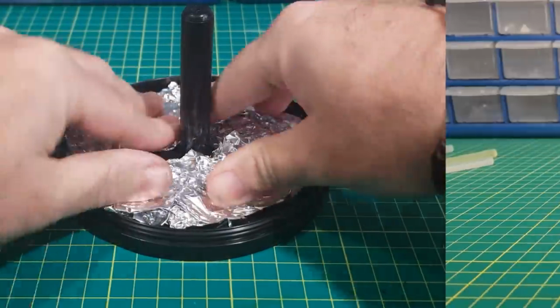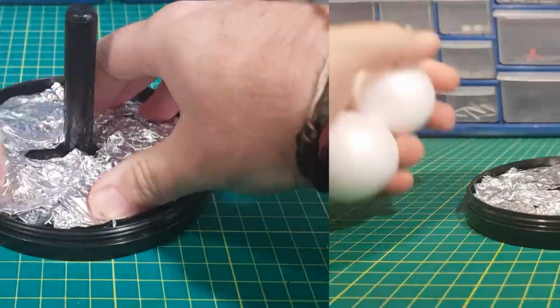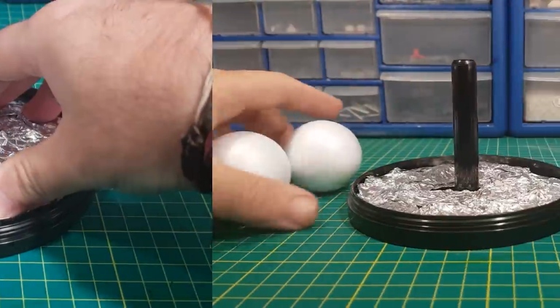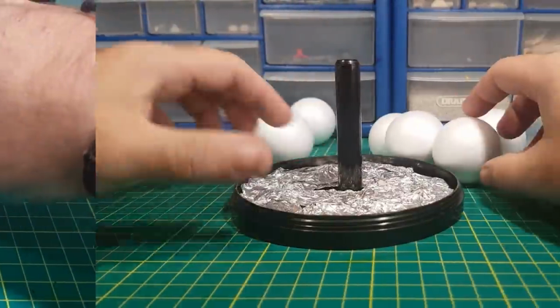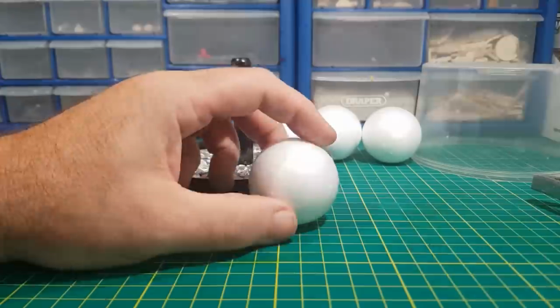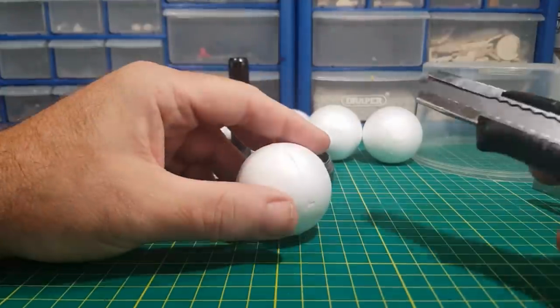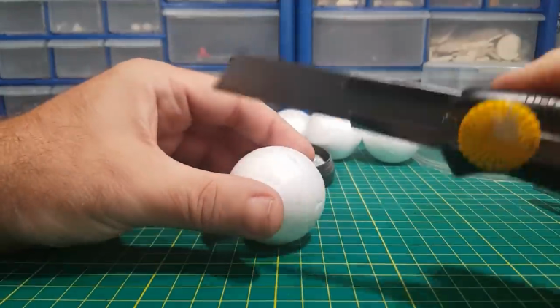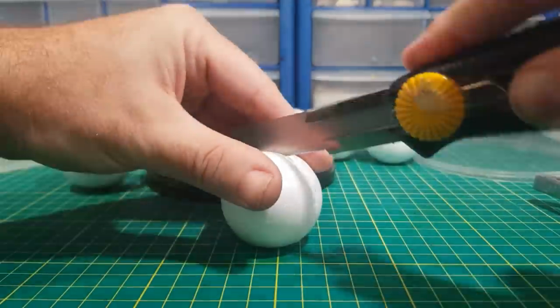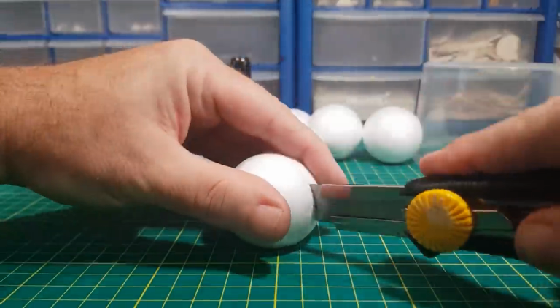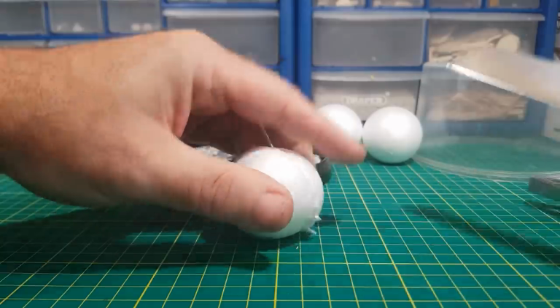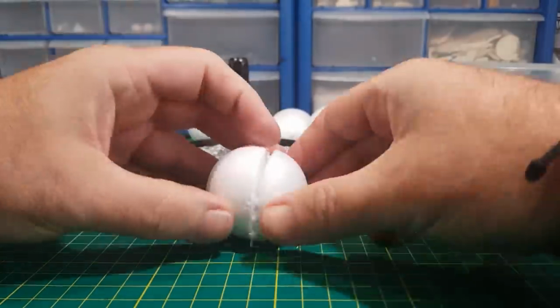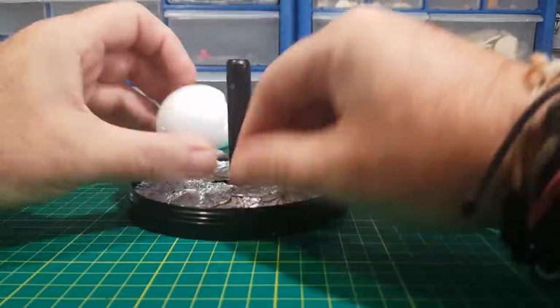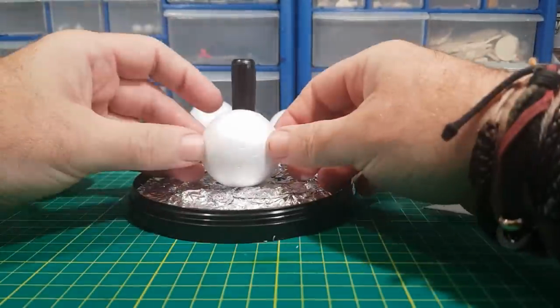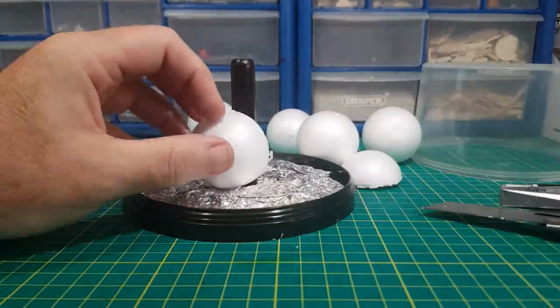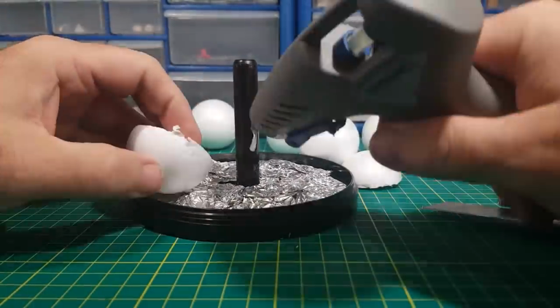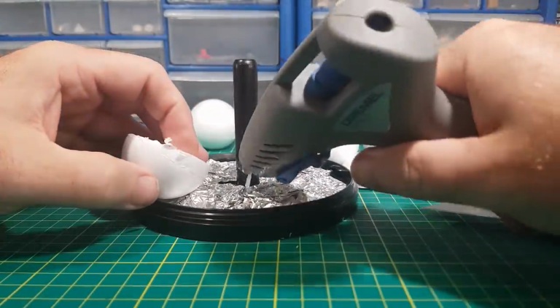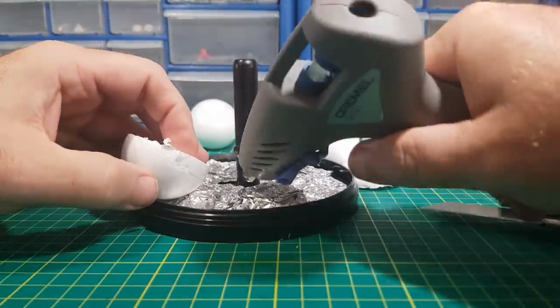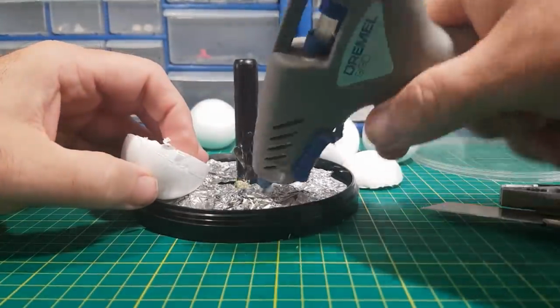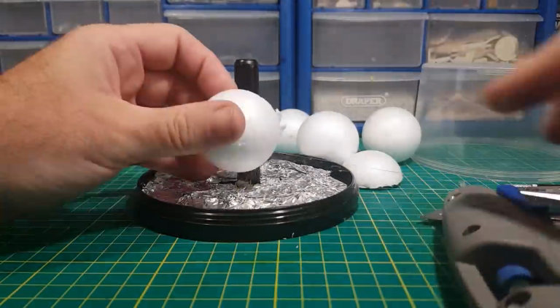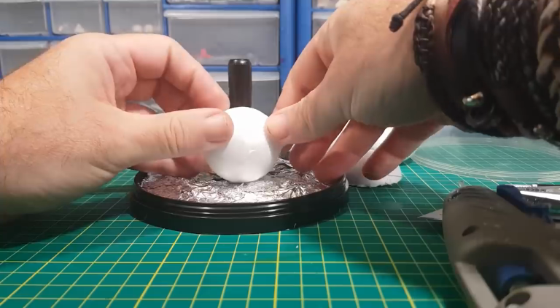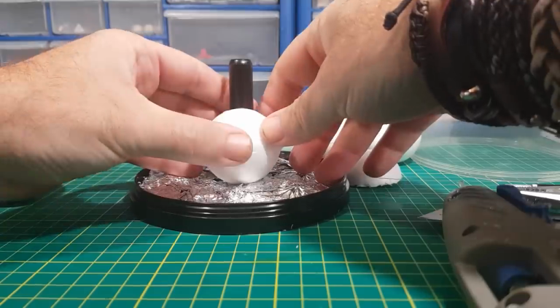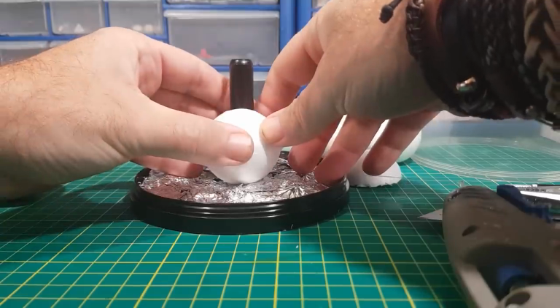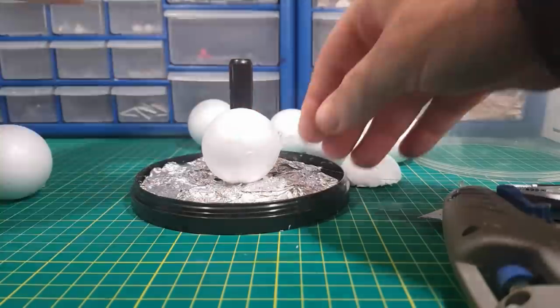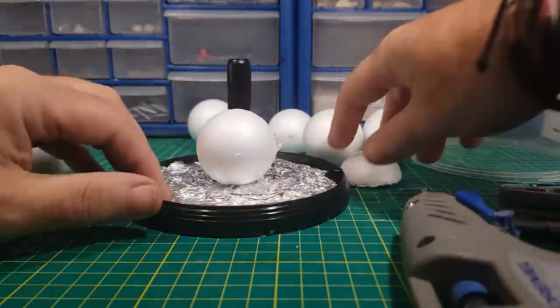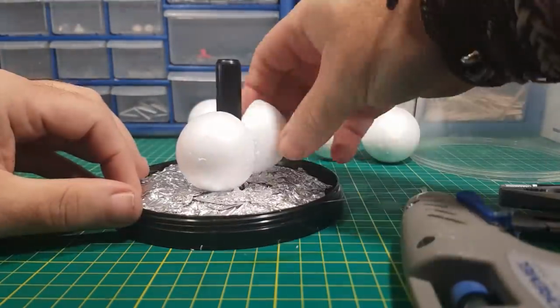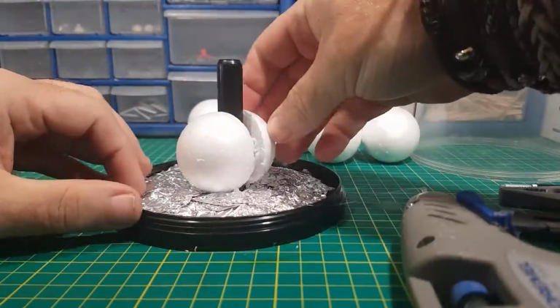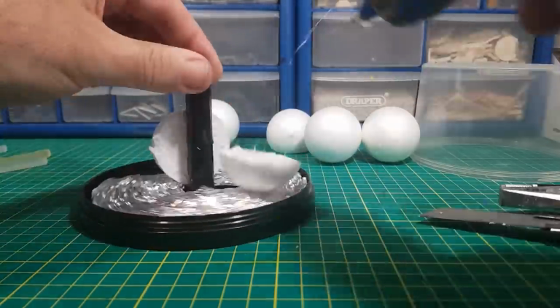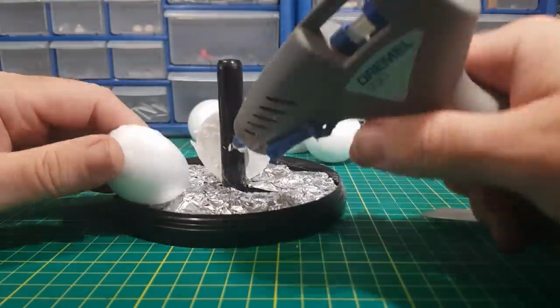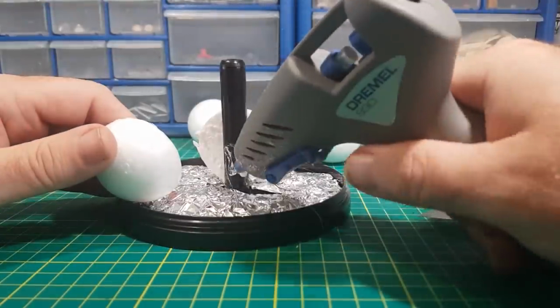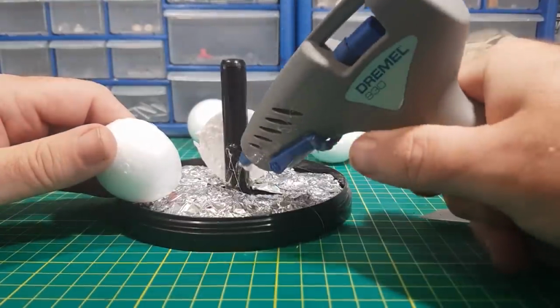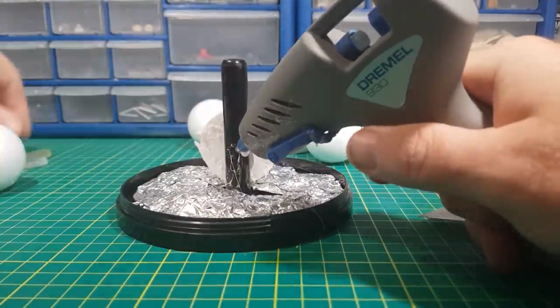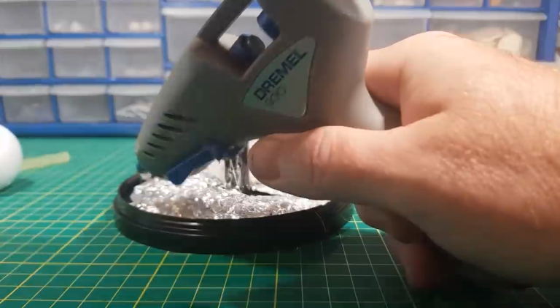As the melted sprues are very gooey and runny I'm going to use these polystyrene balls for the inside, otherwise this figure would look like a melted snowman. So I'm just going to cut up the balls and glue them into place, just trying to make a rough shape.